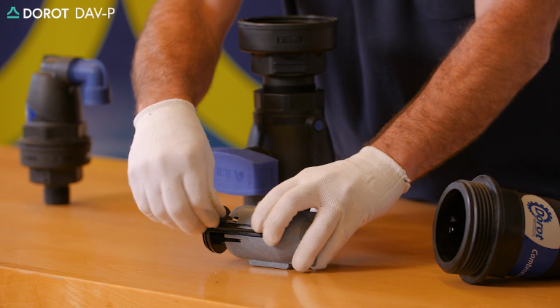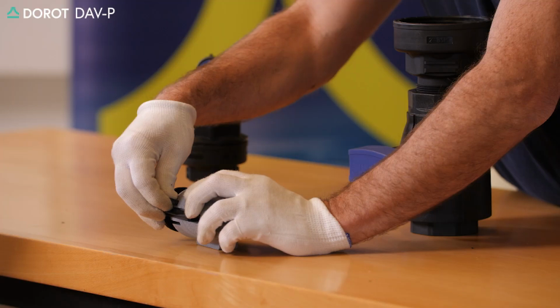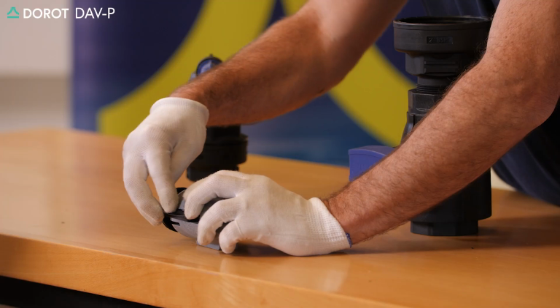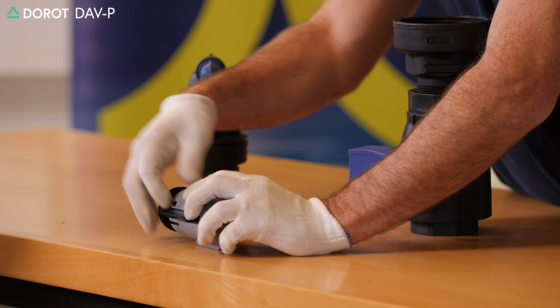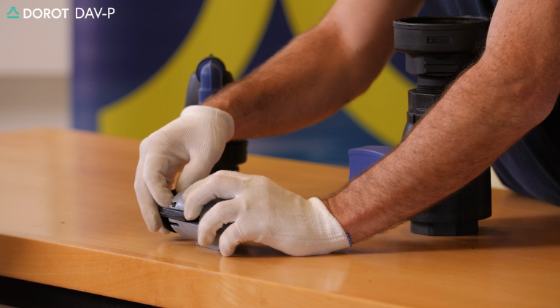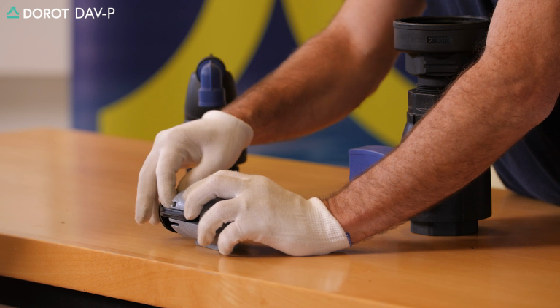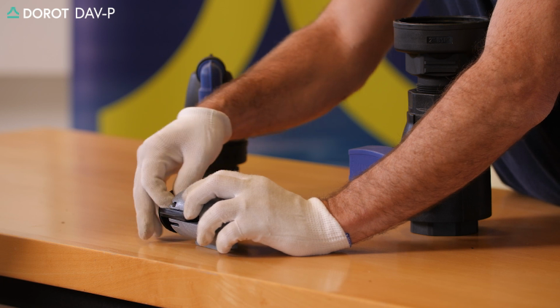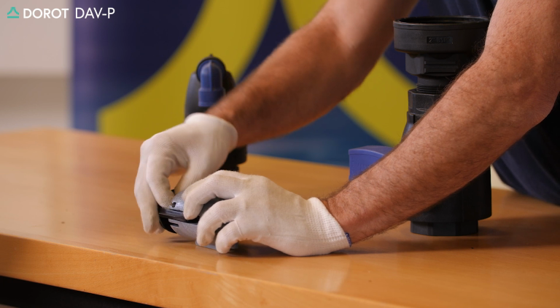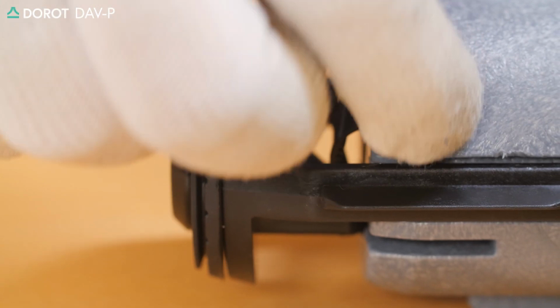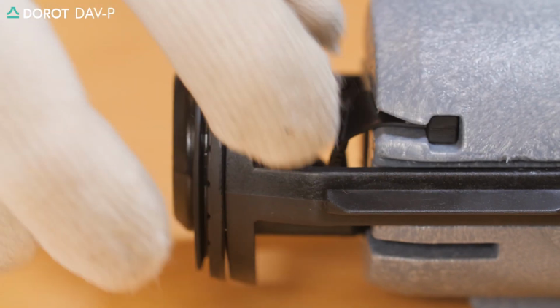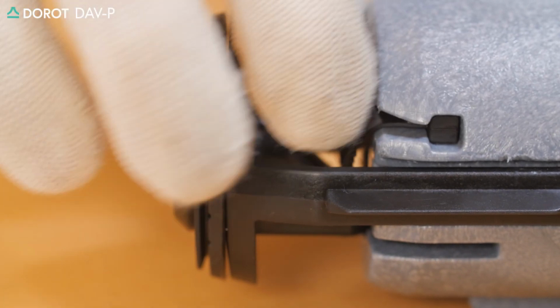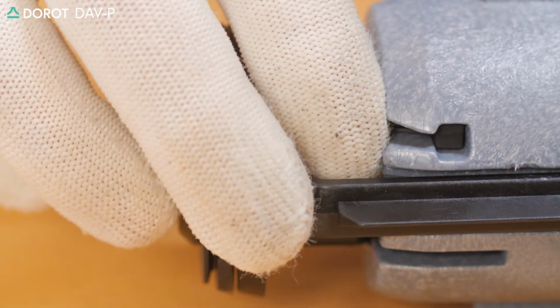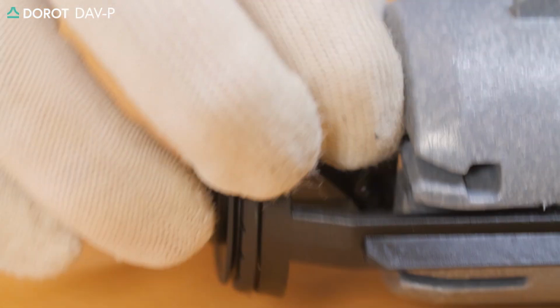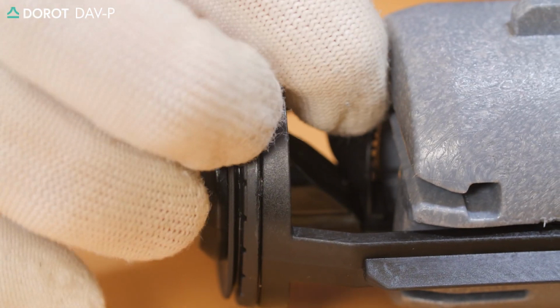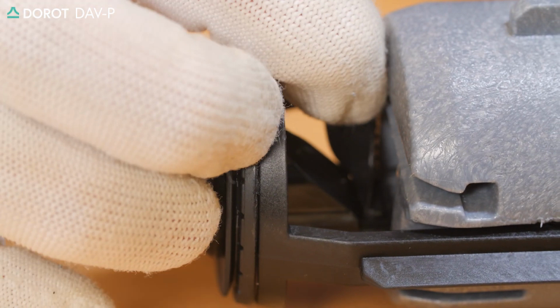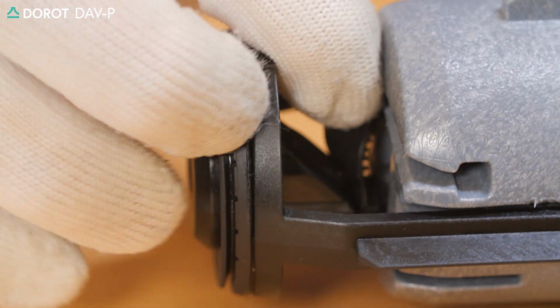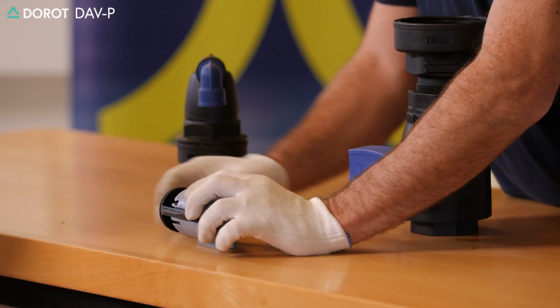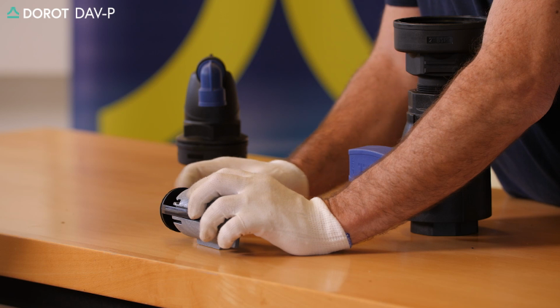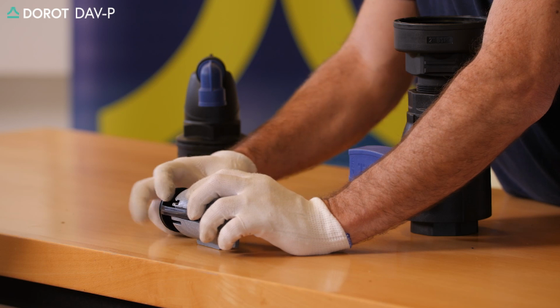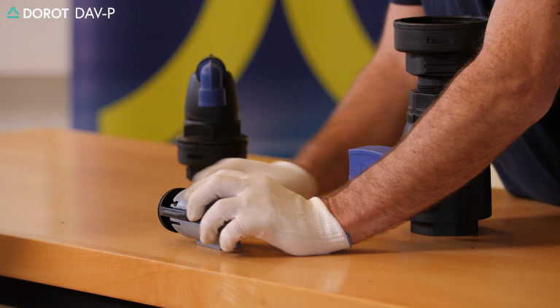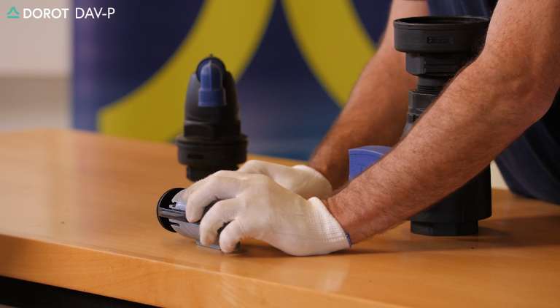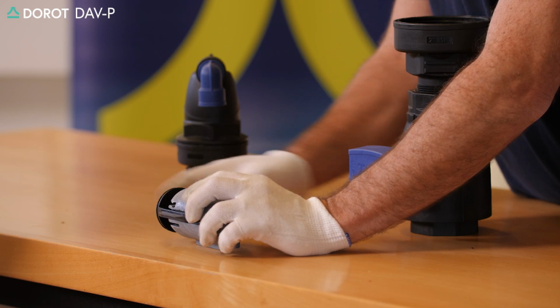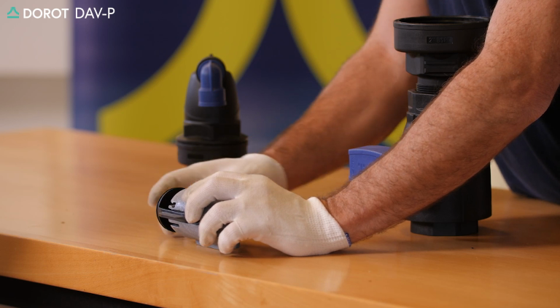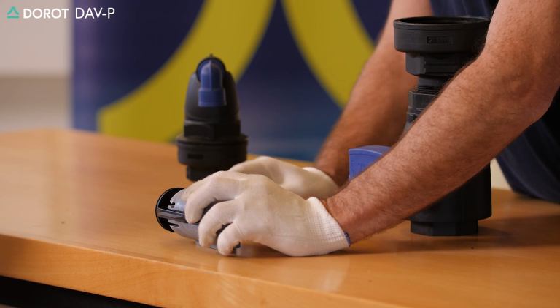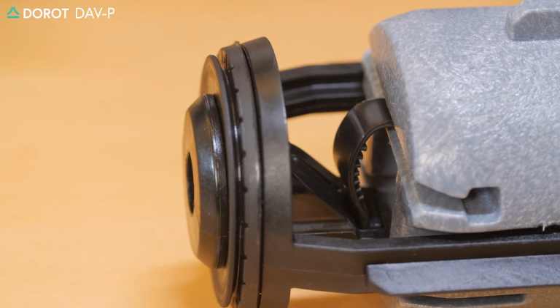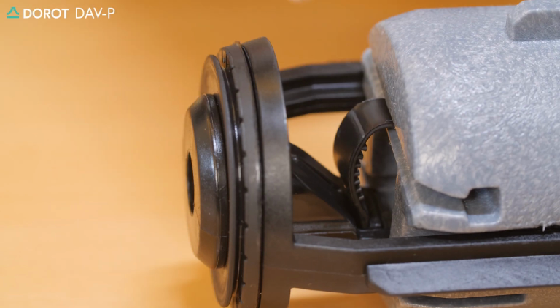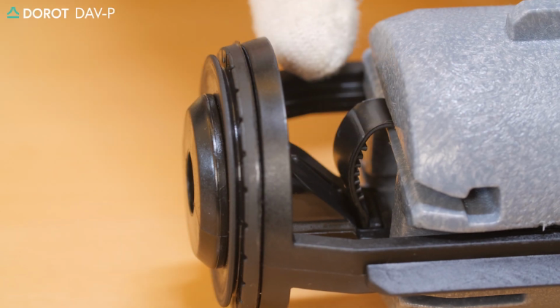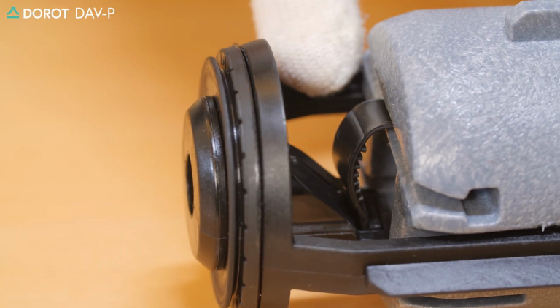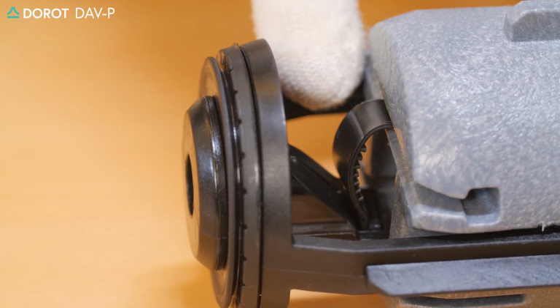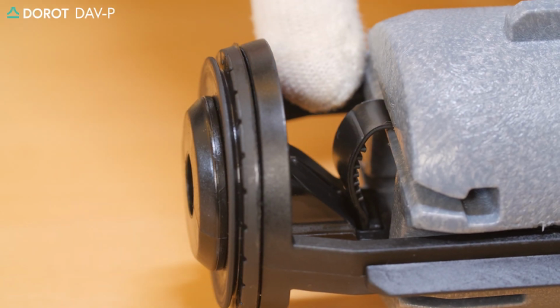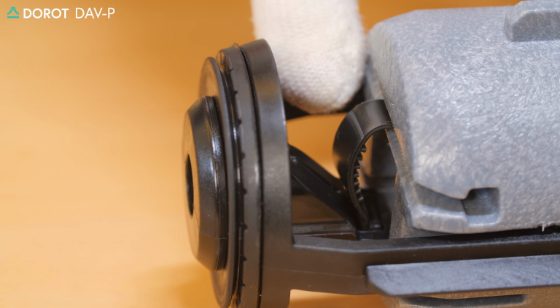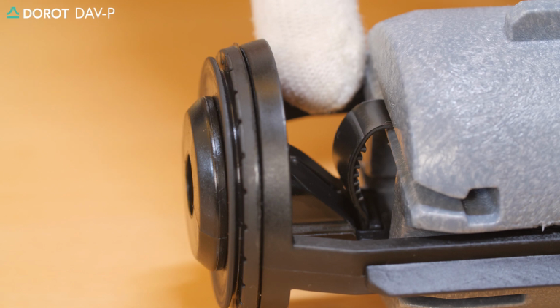We'll take the narrow part of the rolling seal and slide it through the groove on the float. We'll push it all the way towards the end, aligning it with the air release orifice.